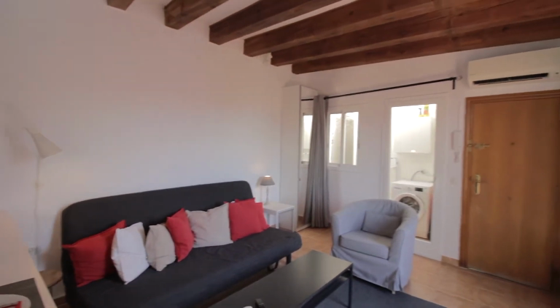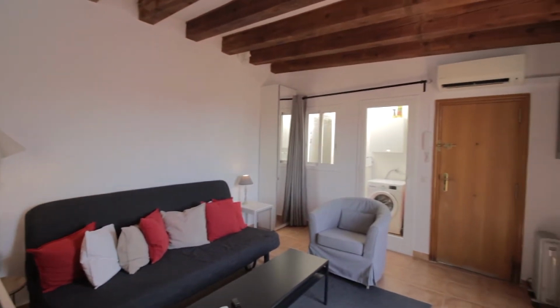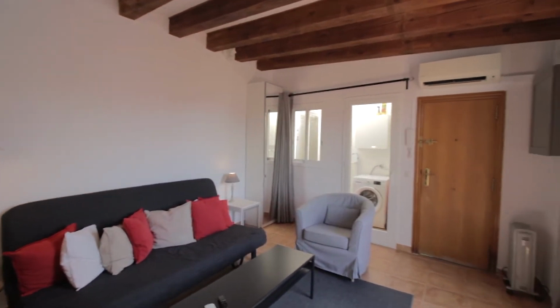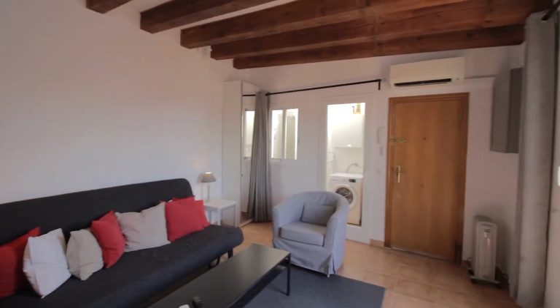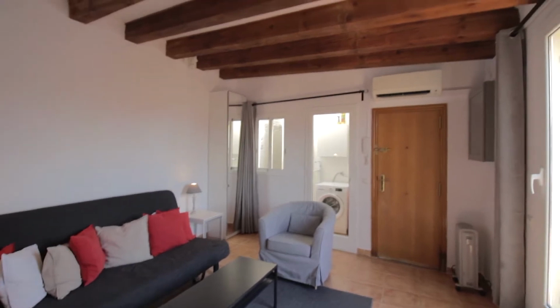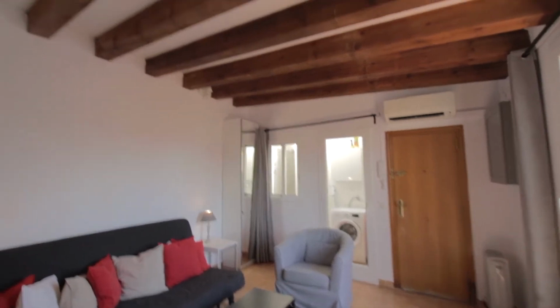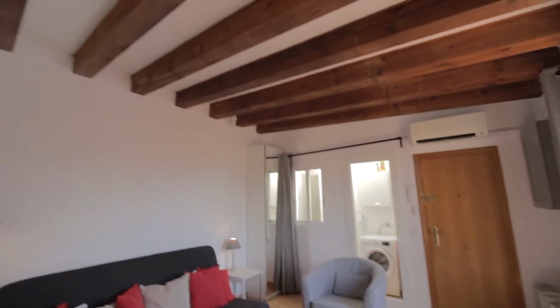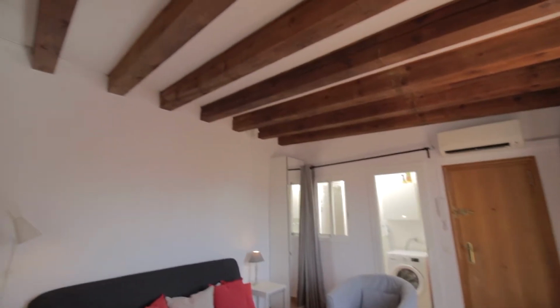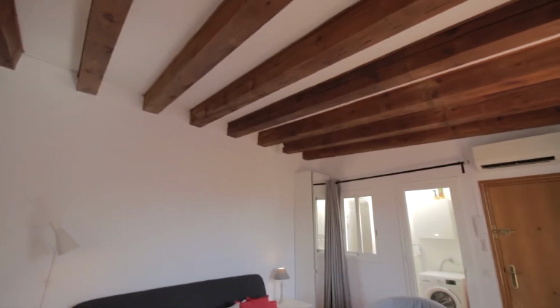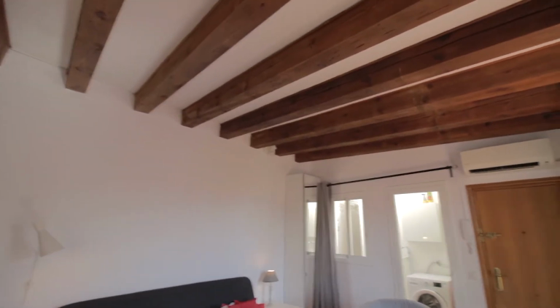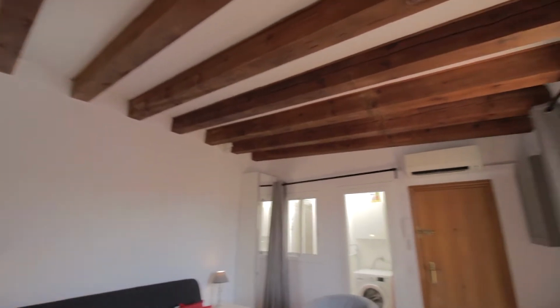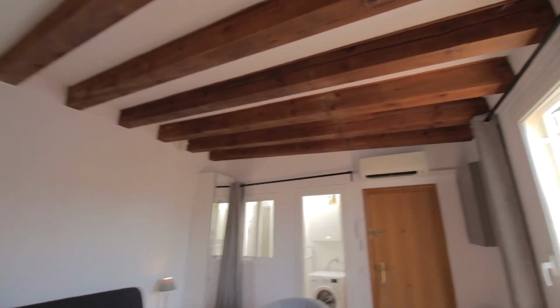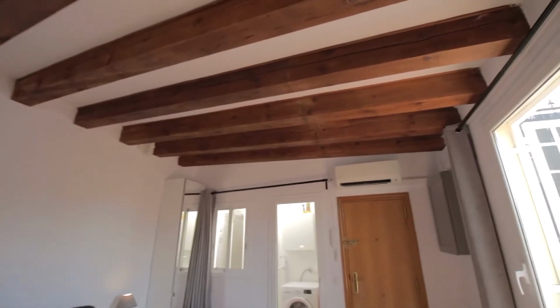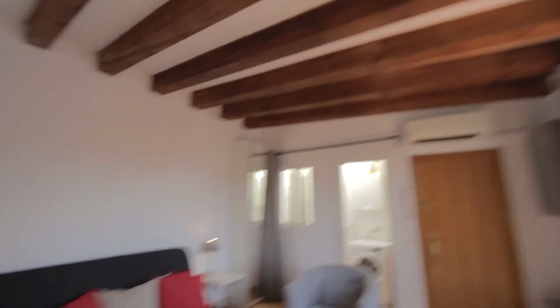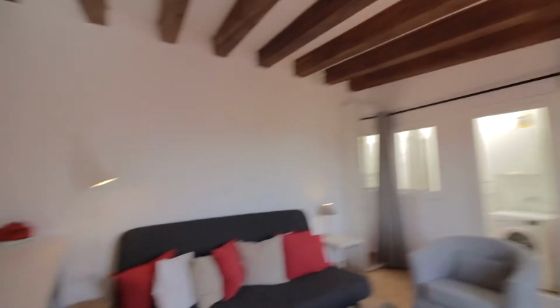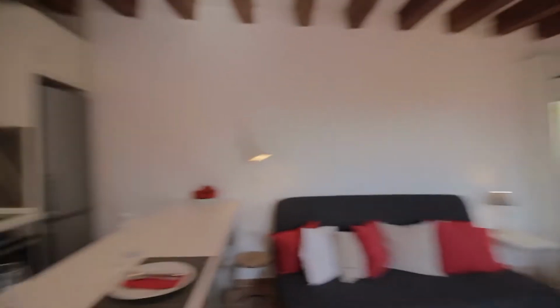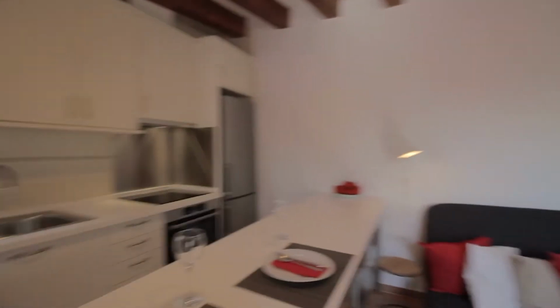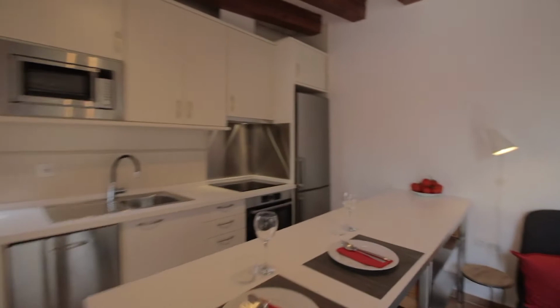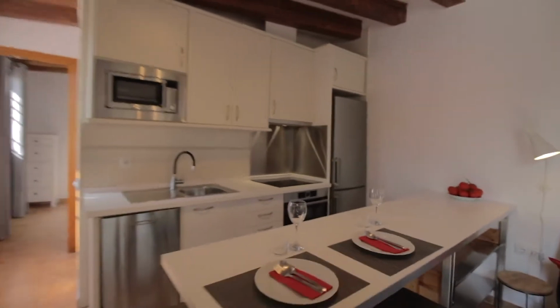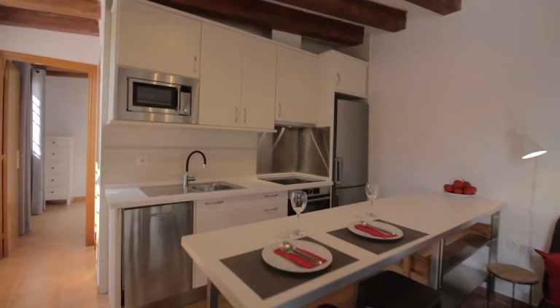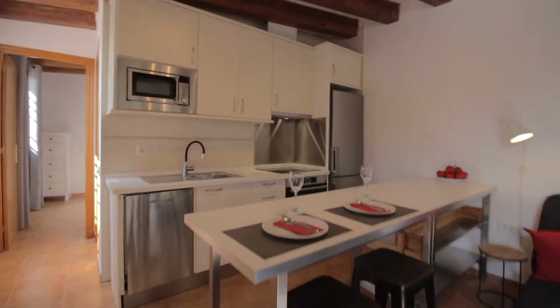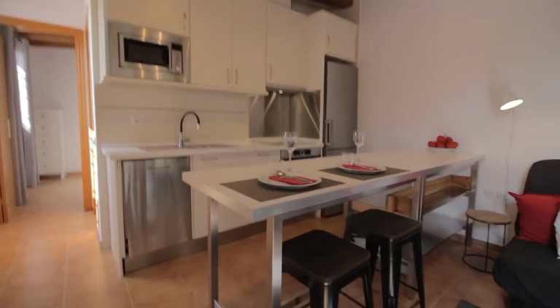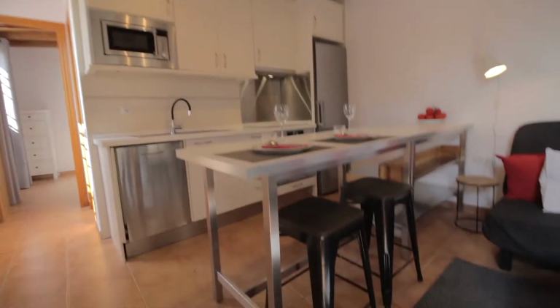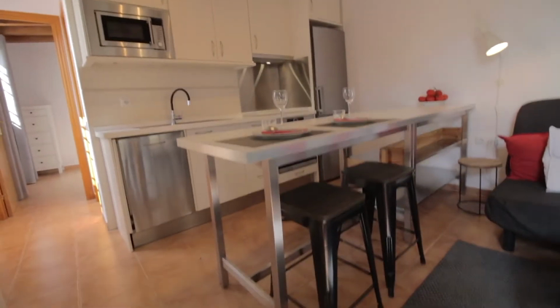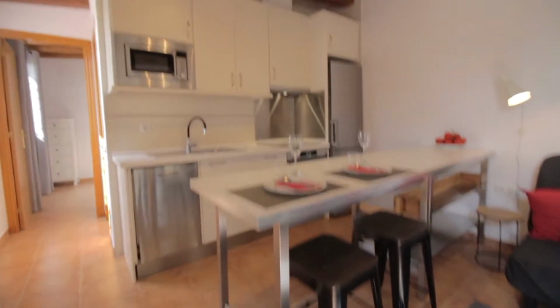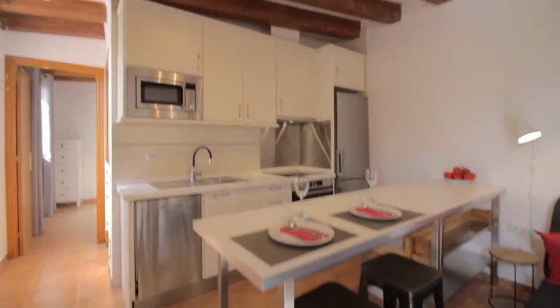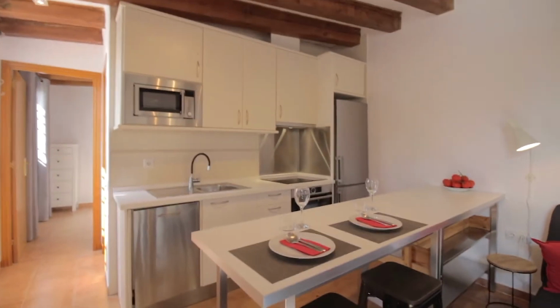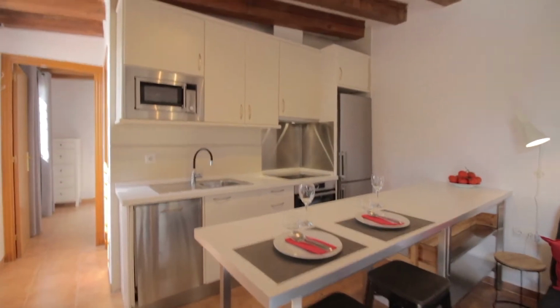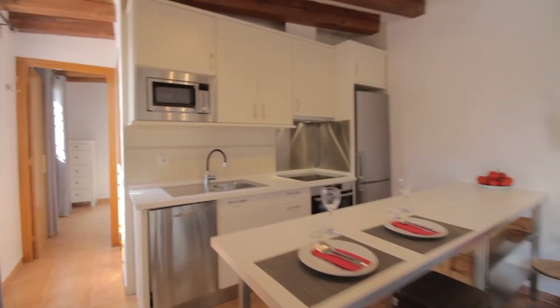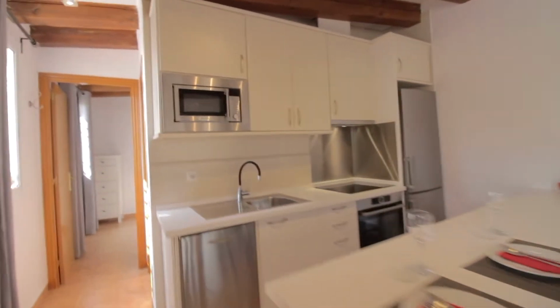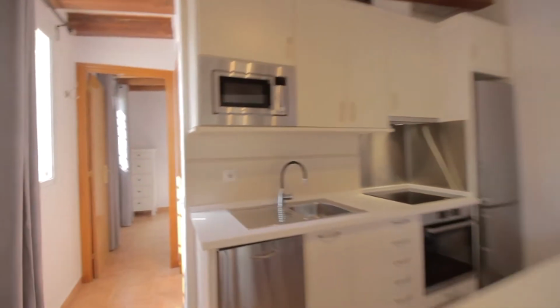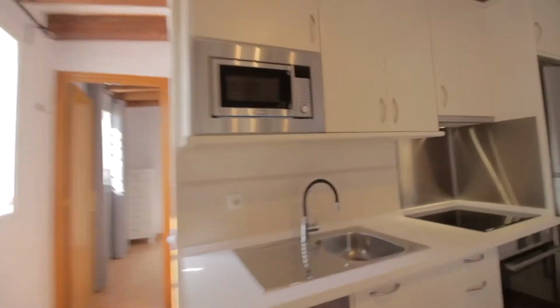There's the AC unit over there, nice wooden visible ceilings. There's the kitchen over here with these nice benches and complete integration with the living room.